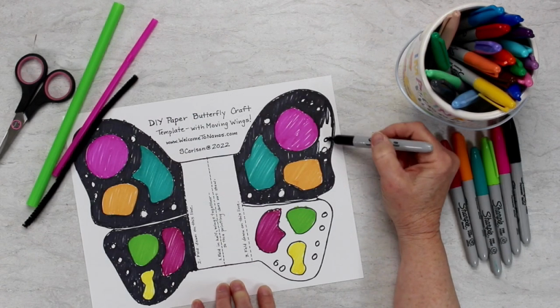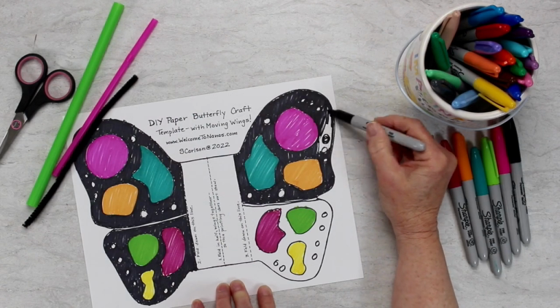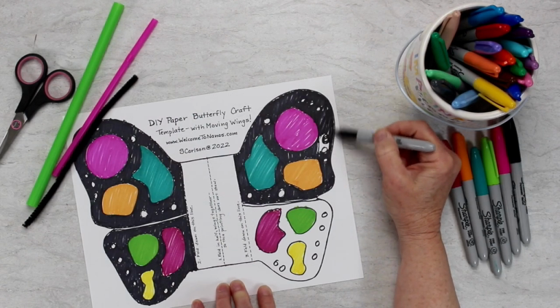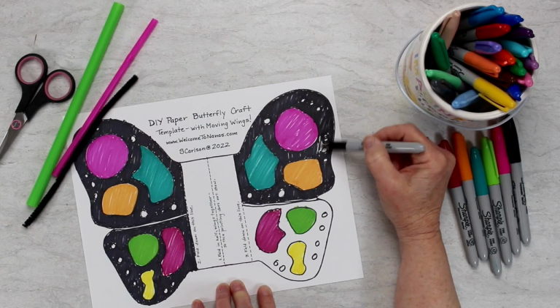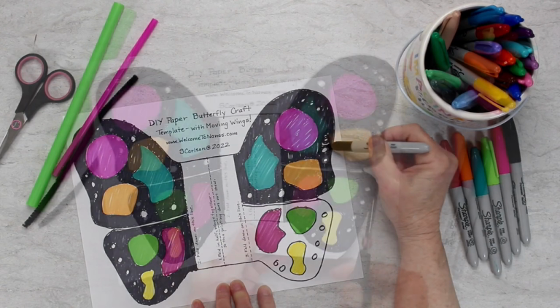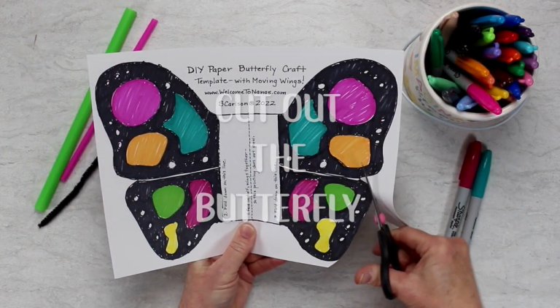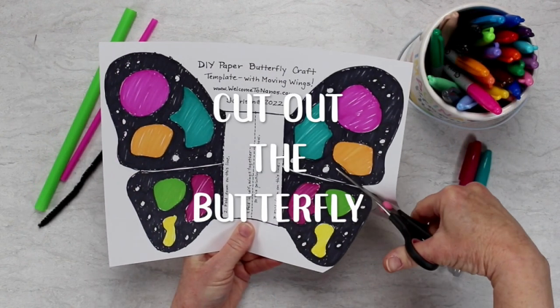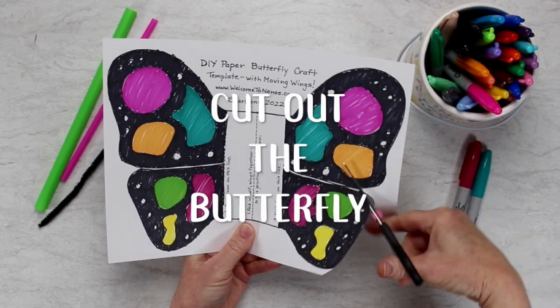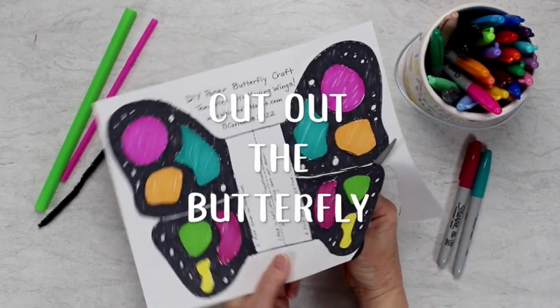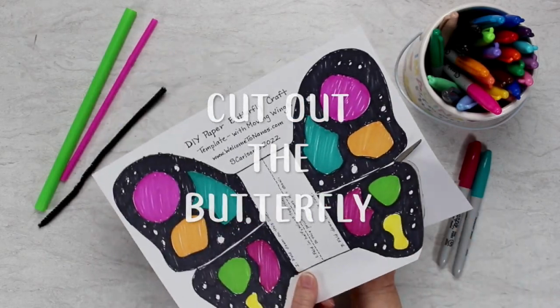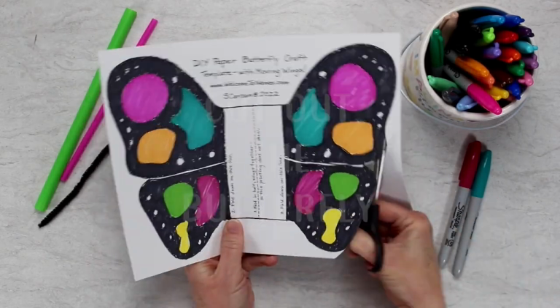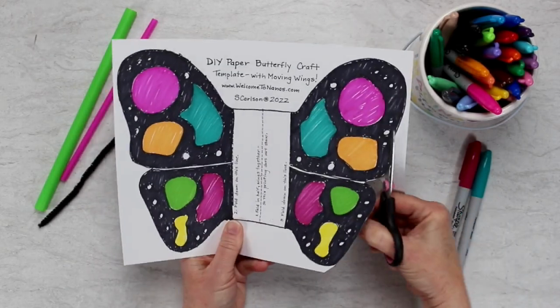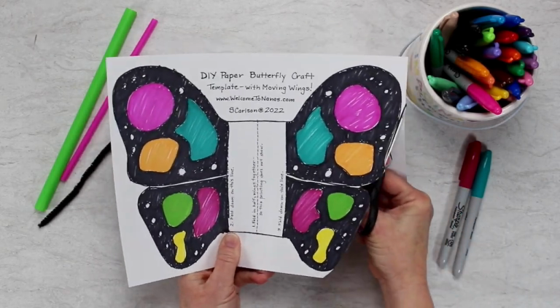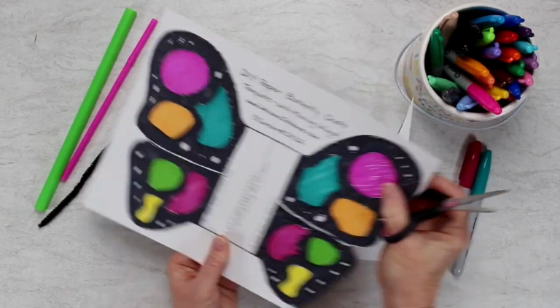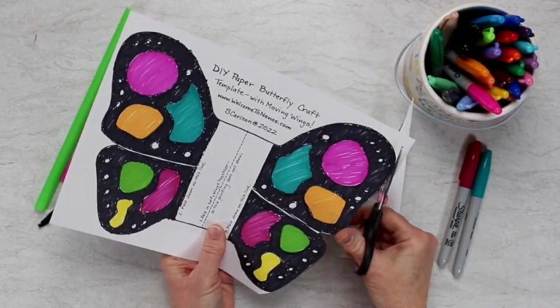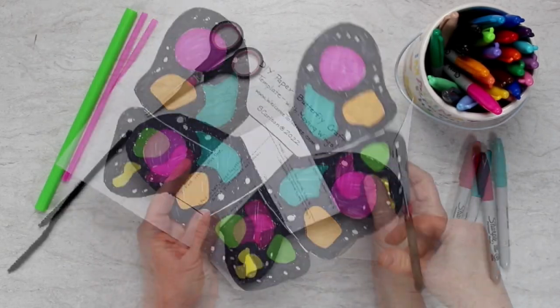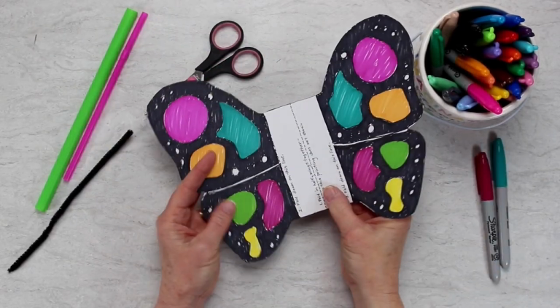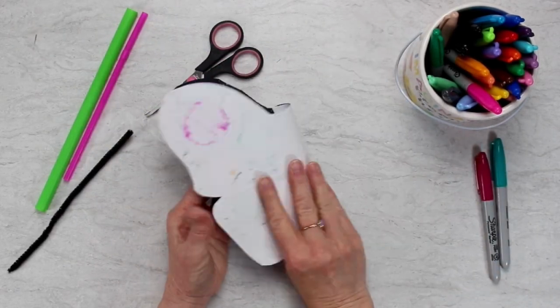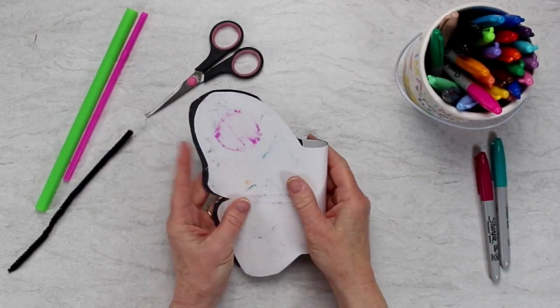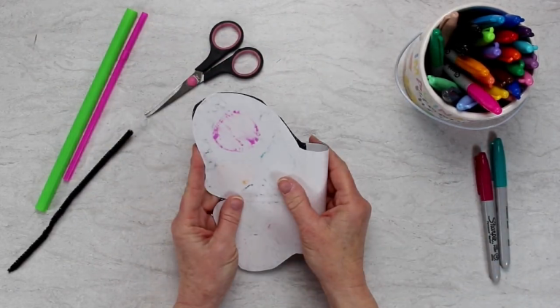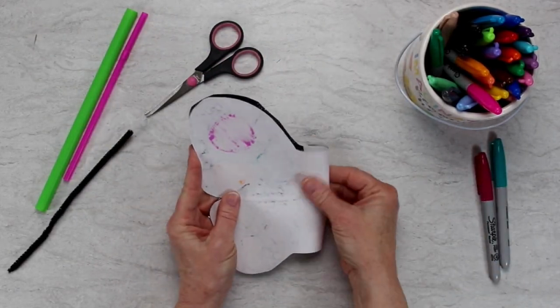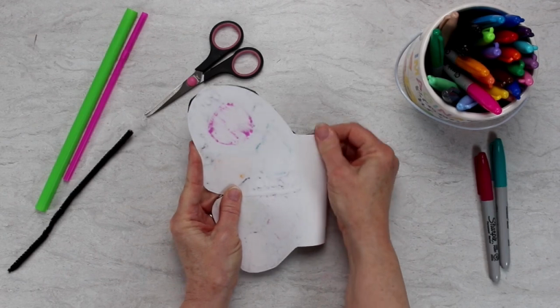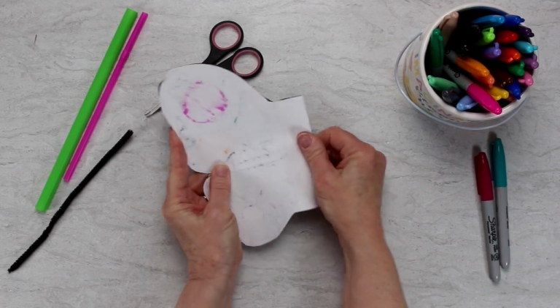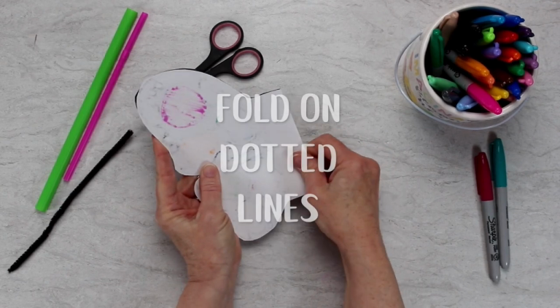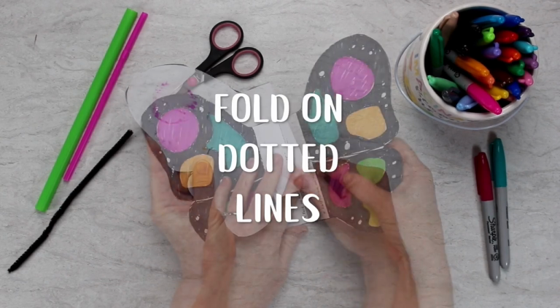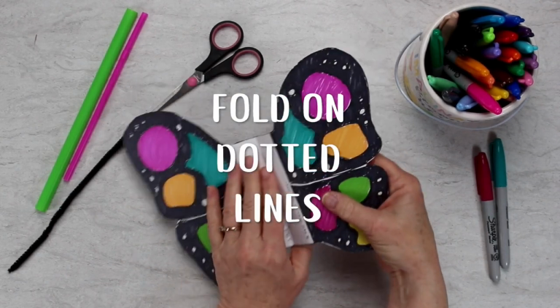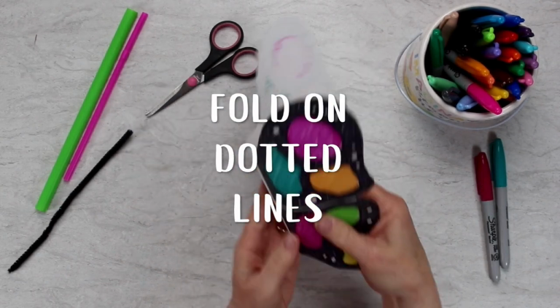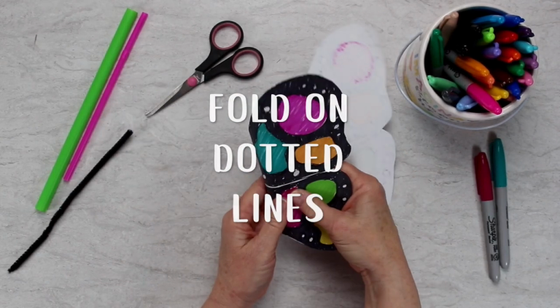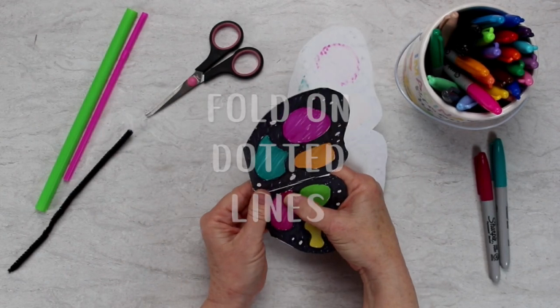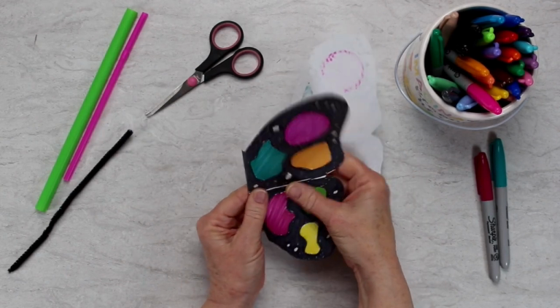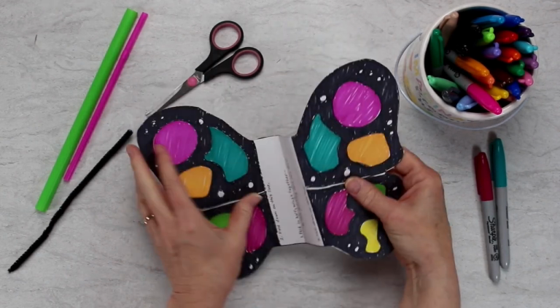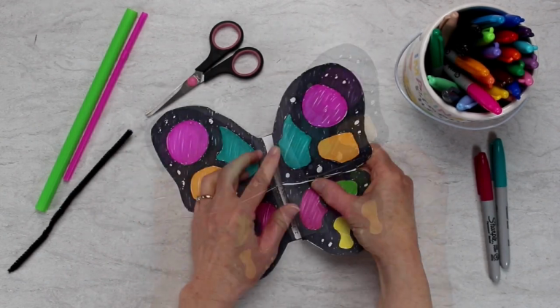Then you're going to cut that pattern out on the solid outside line. Don't cut those middle dotted lines, but you're going to use those to fold the butterfly in half and then fold back the wings.